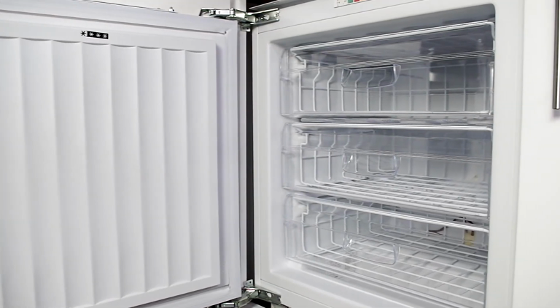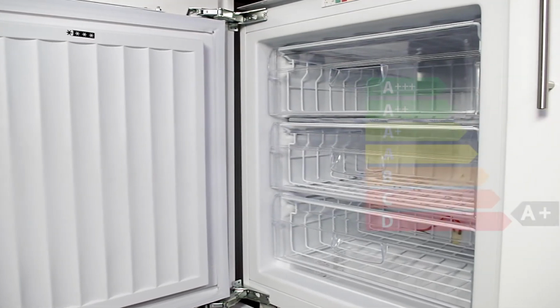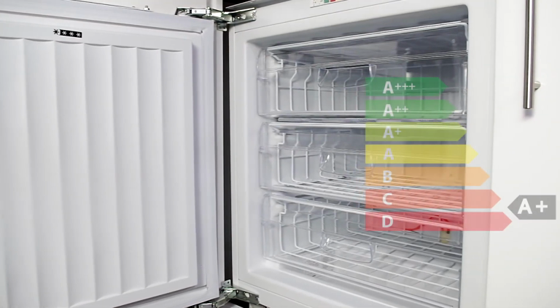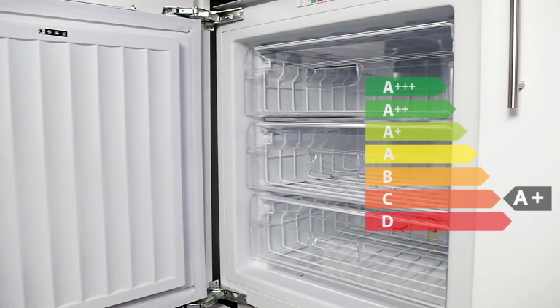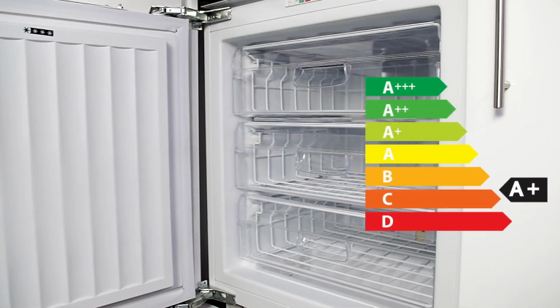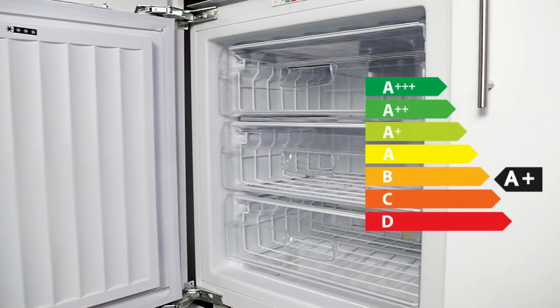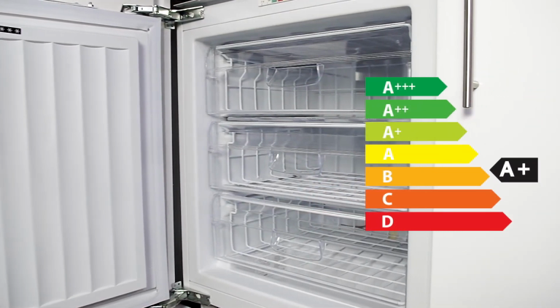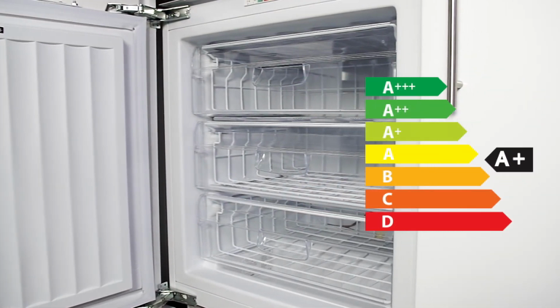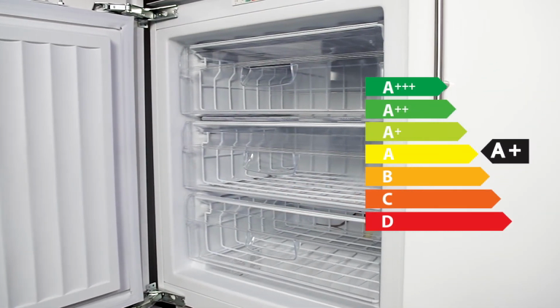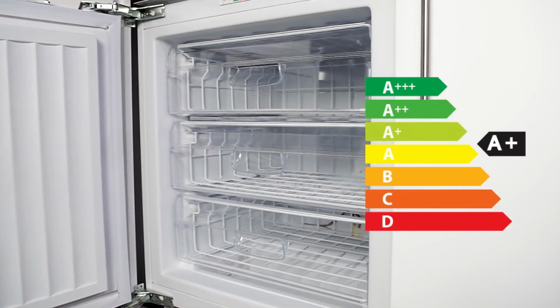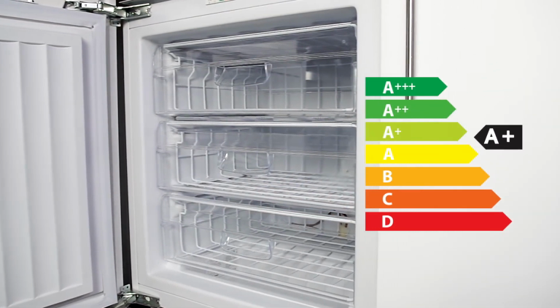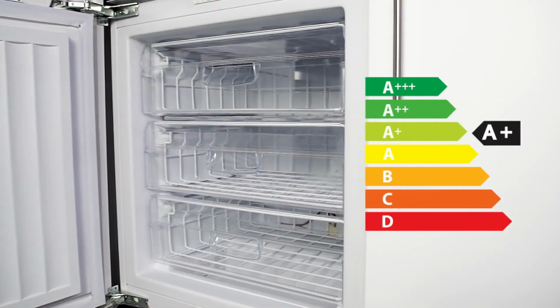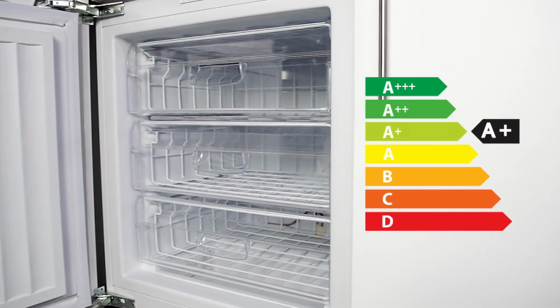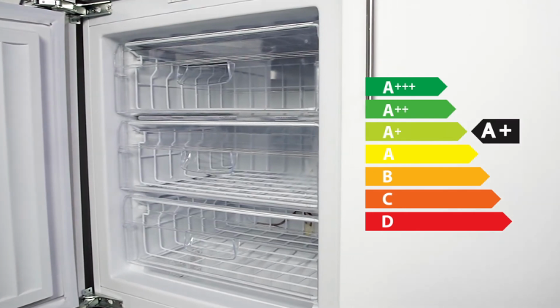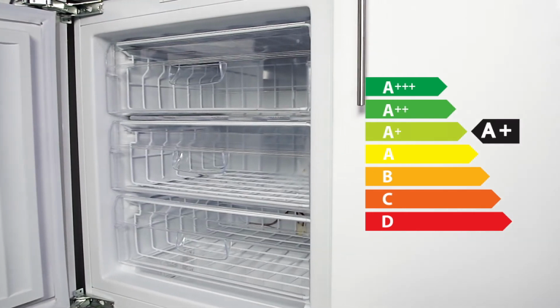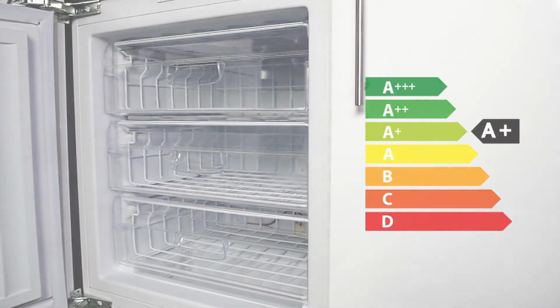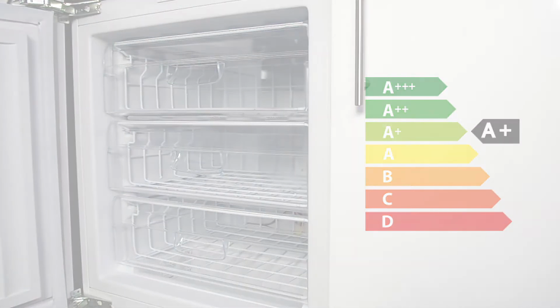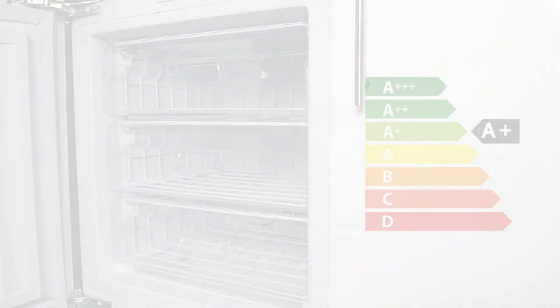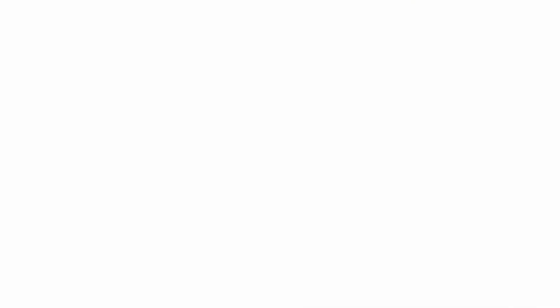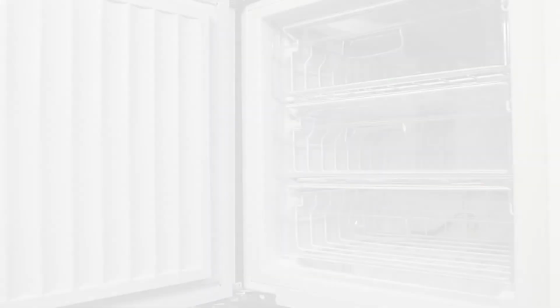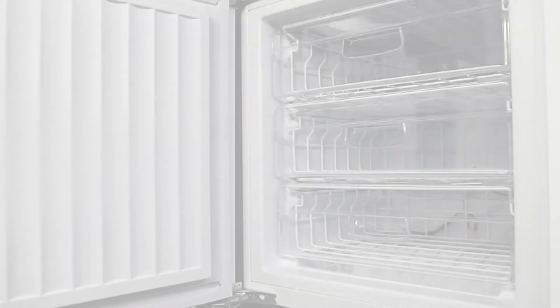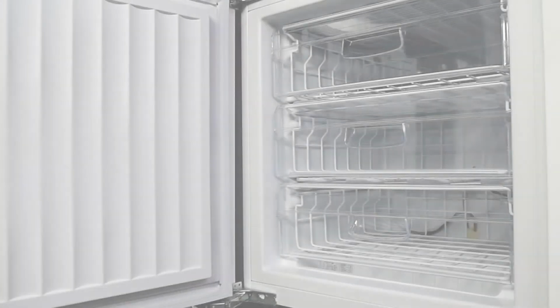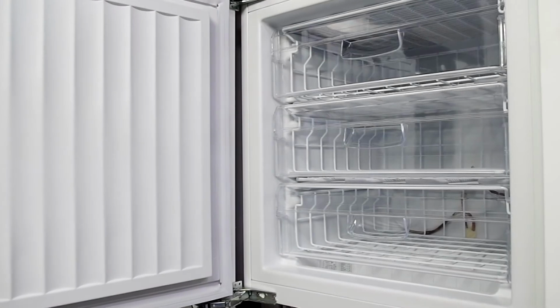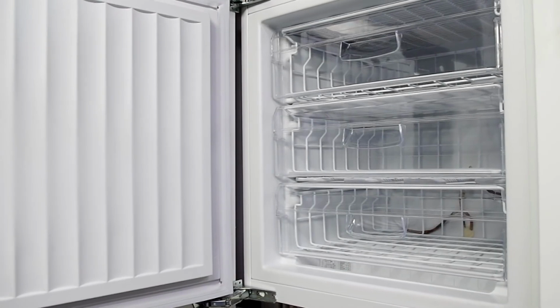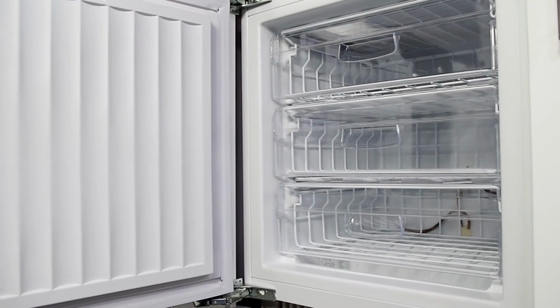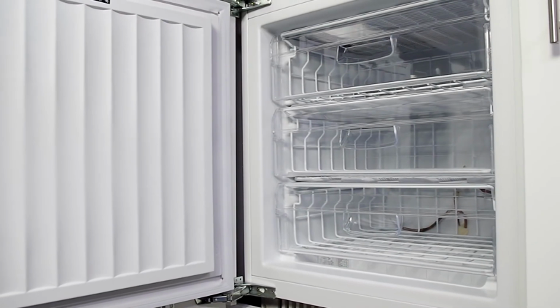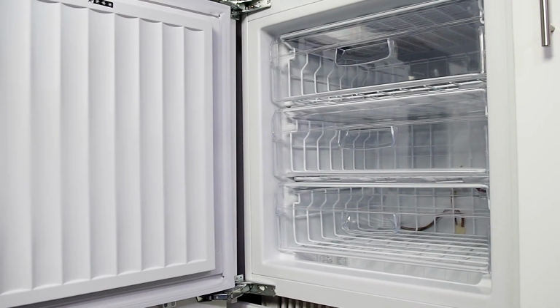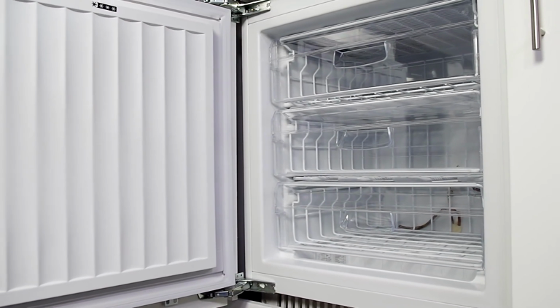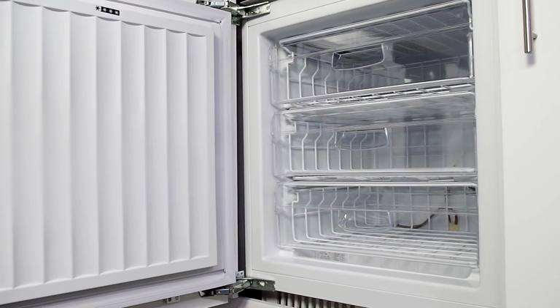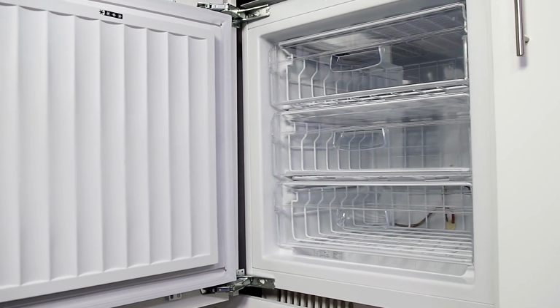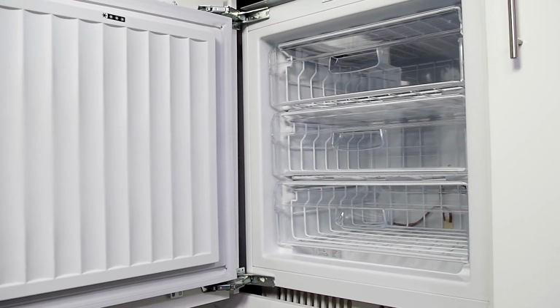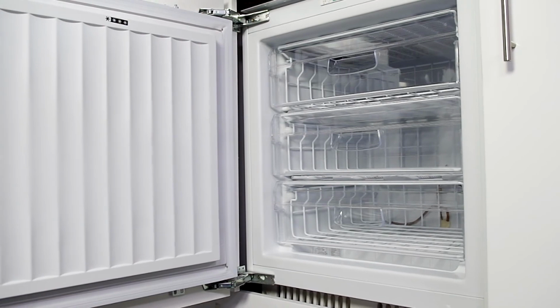As you would expect, we do offer a full 5 years parts and 2 years labour guarantee for extra peace of mind. This 100 litre freezer has brilliant storage,